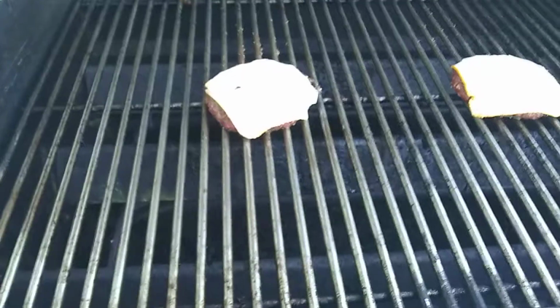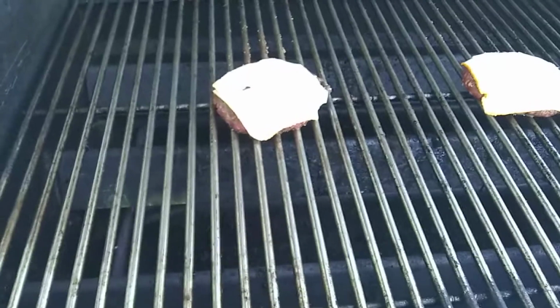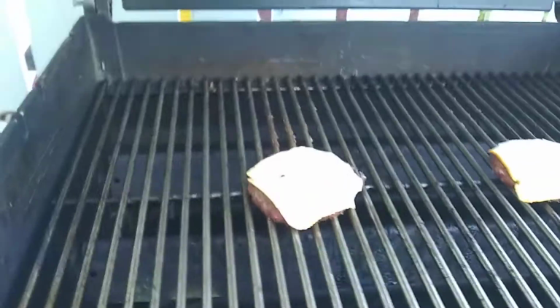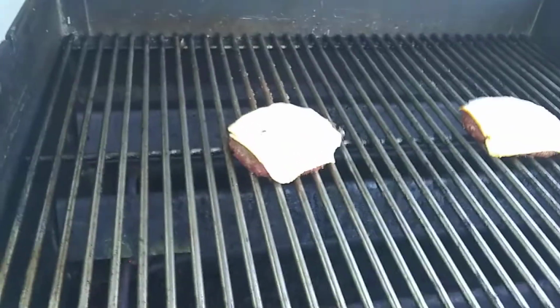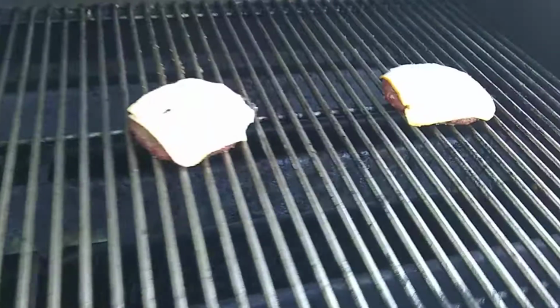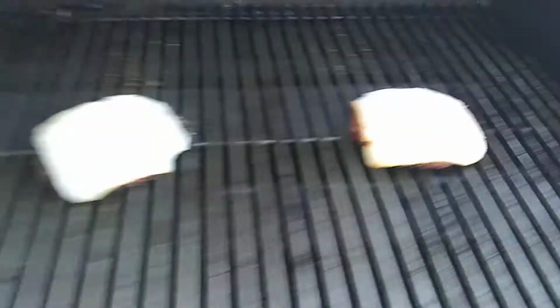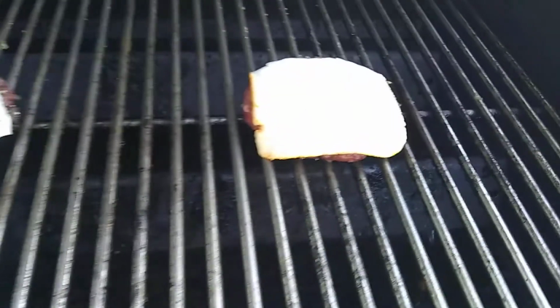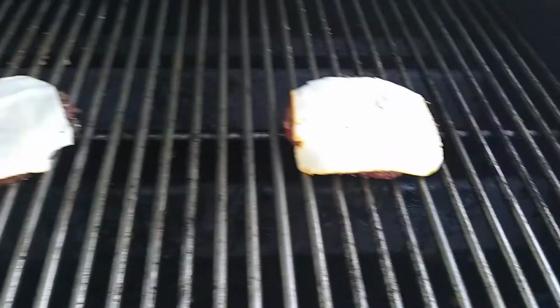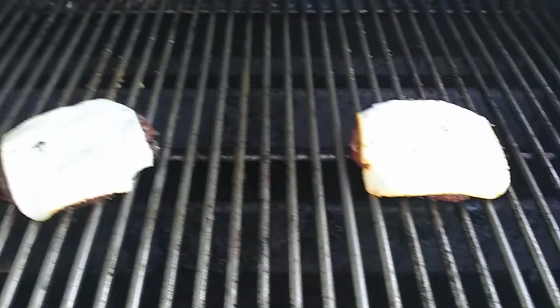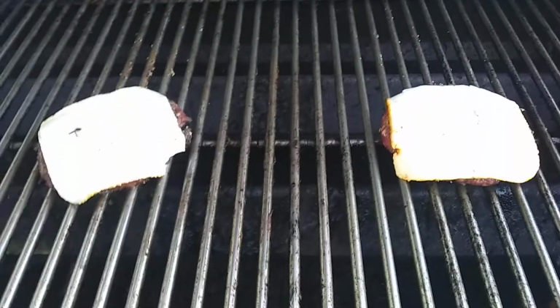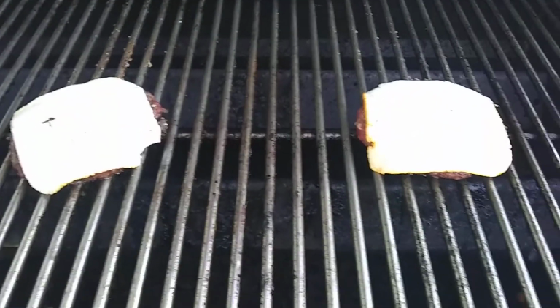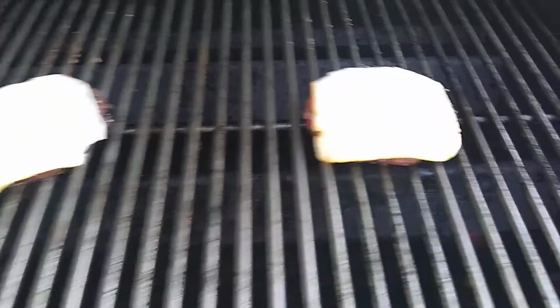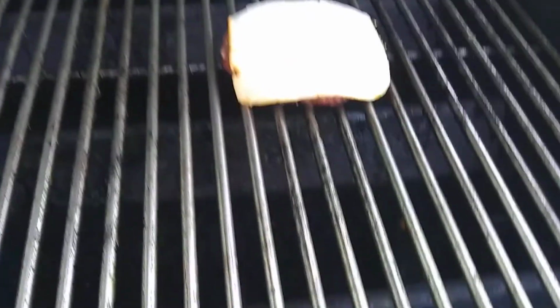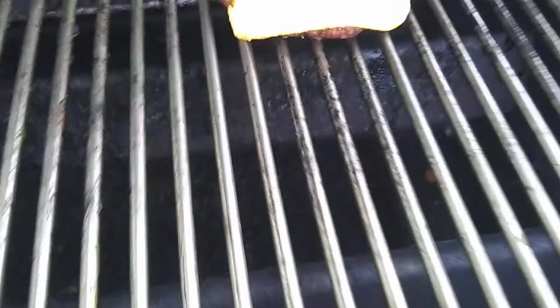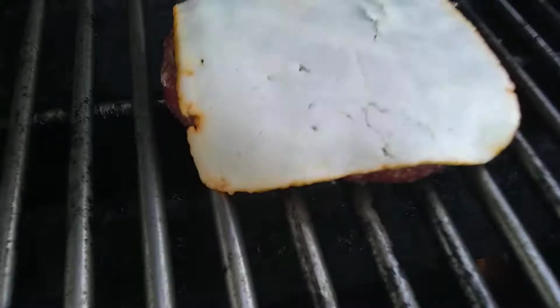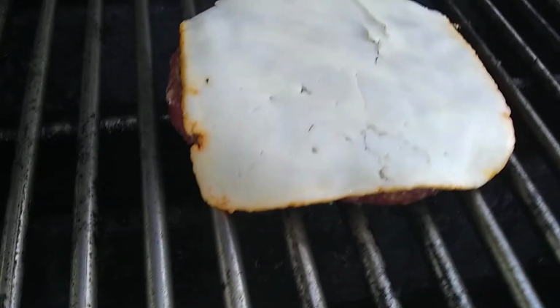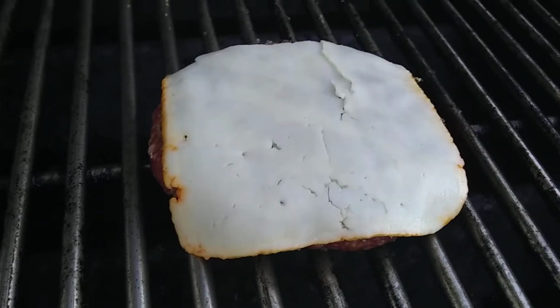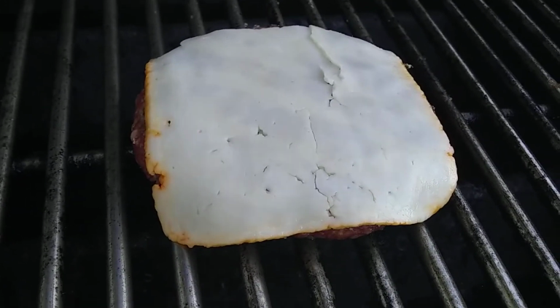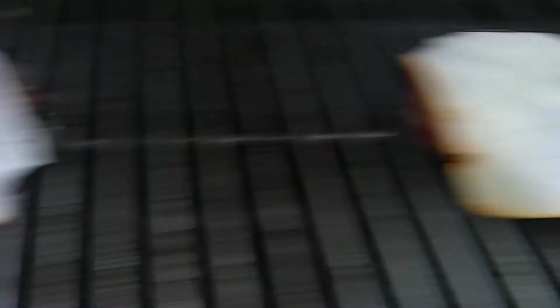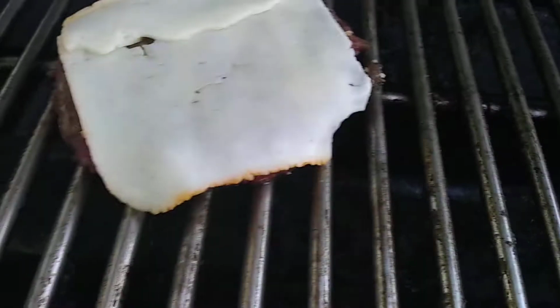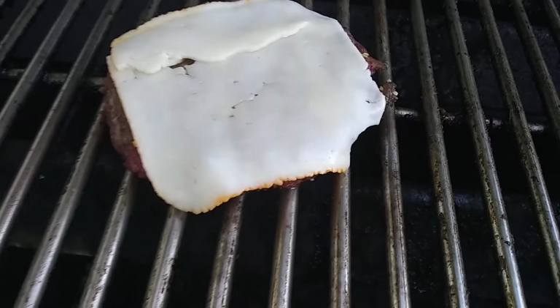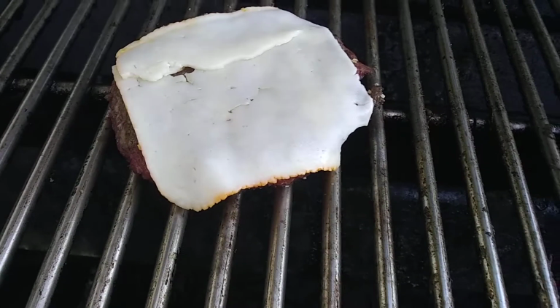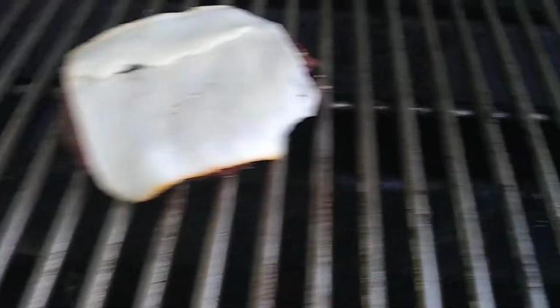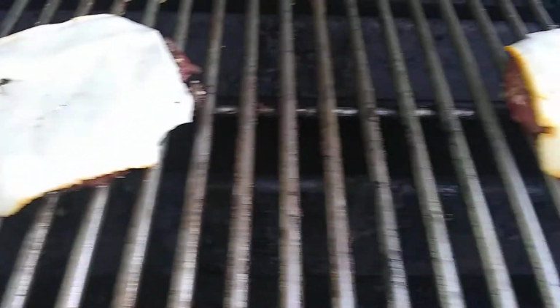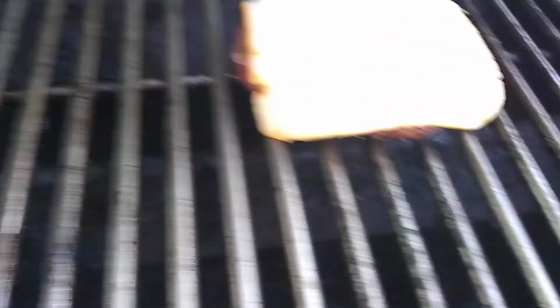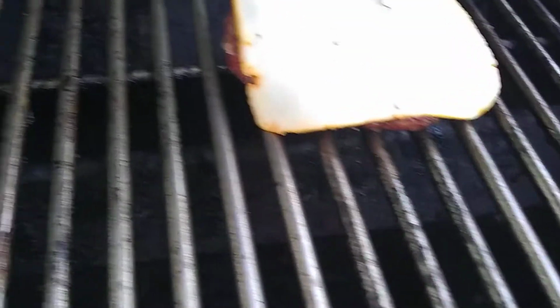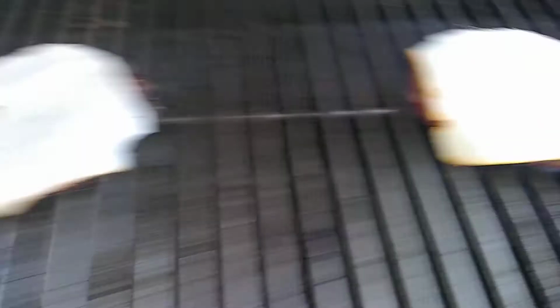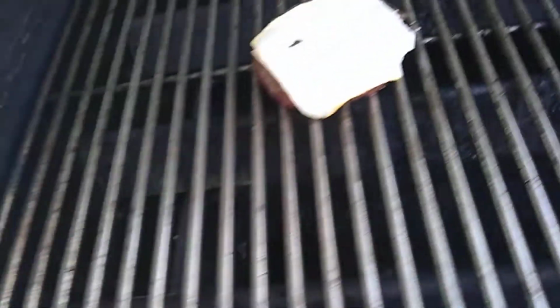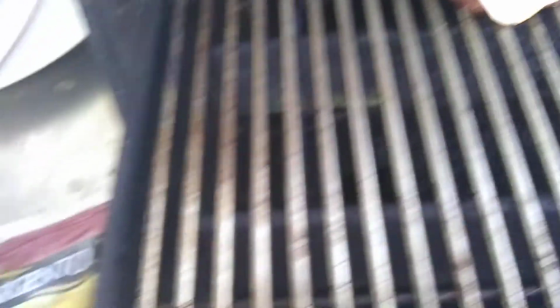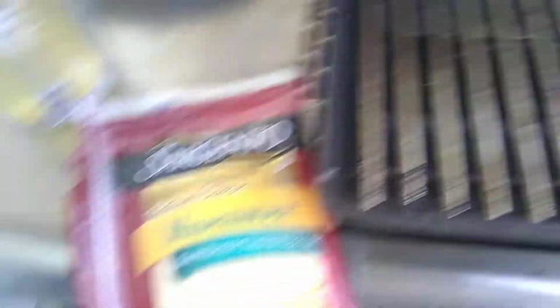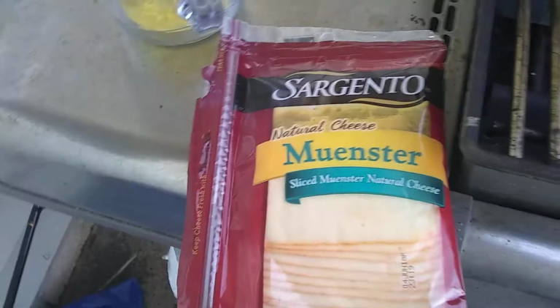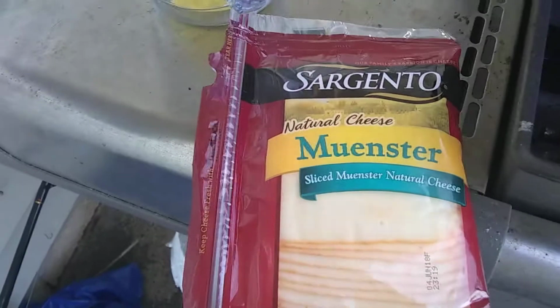Hey everybody, it's Angela. I am making my hamburgers on the grill with cheese. Here's the one burger, here's the other one with the melted cheese. And this is the cheese that I'm using right here.